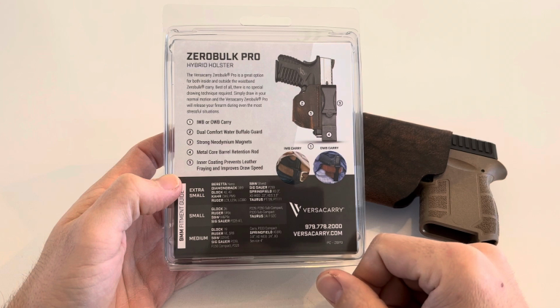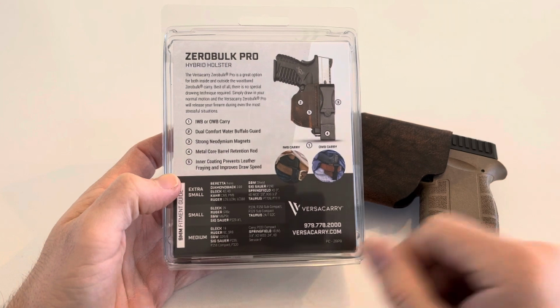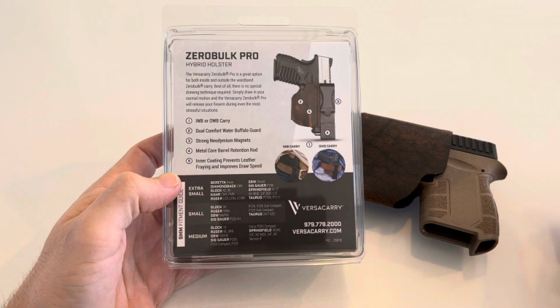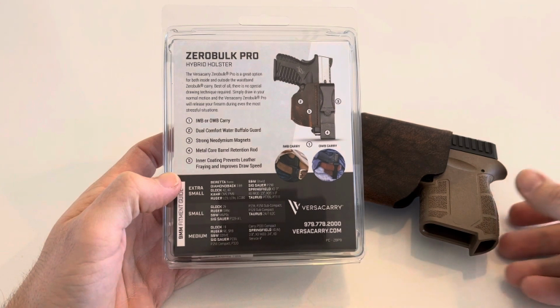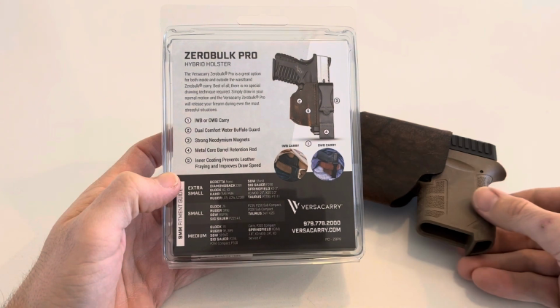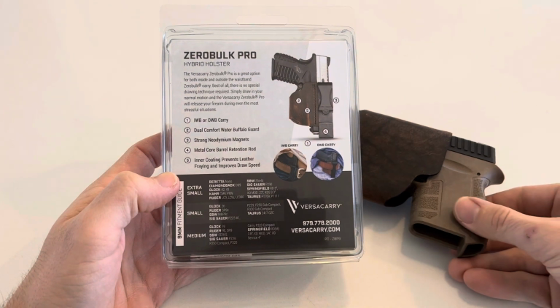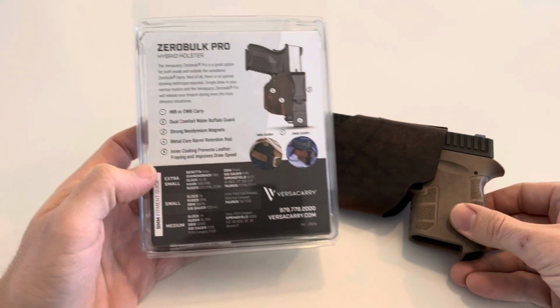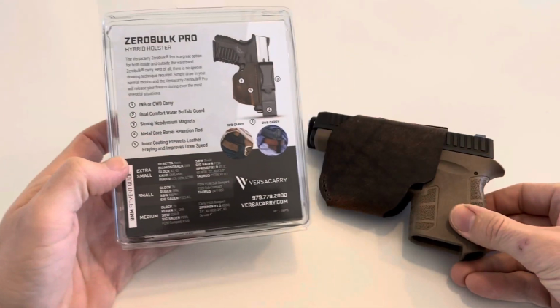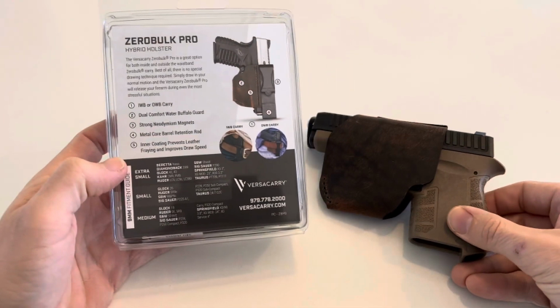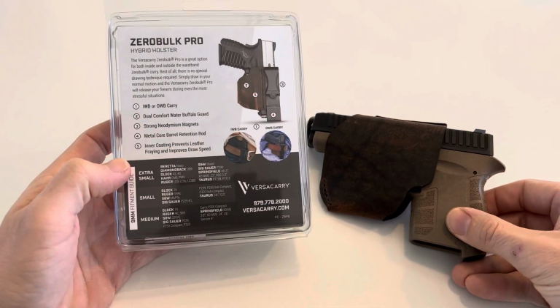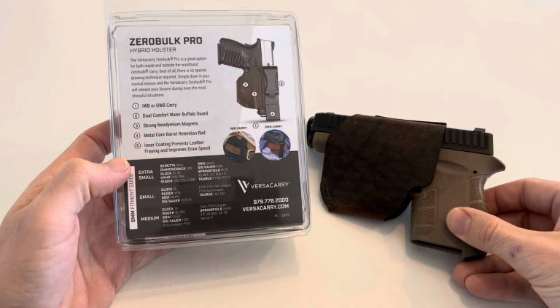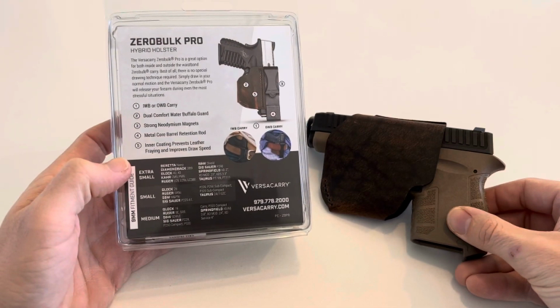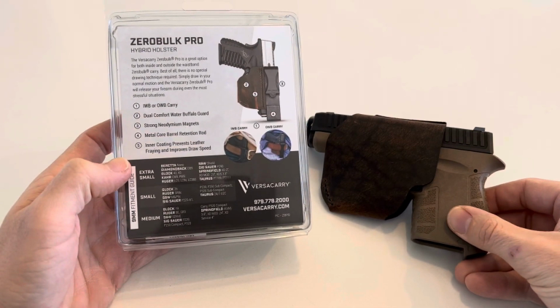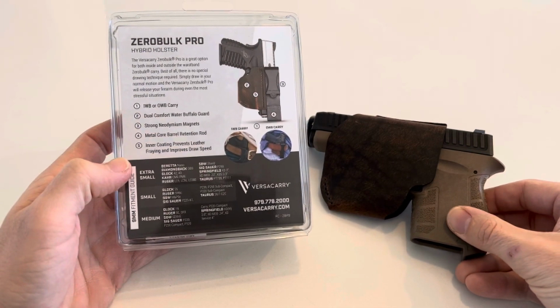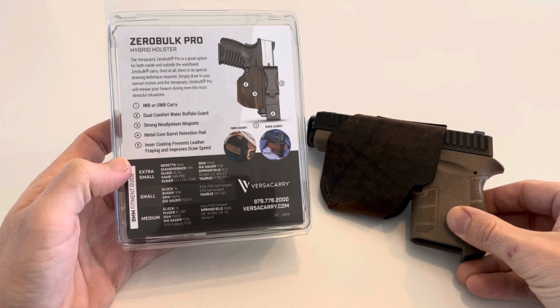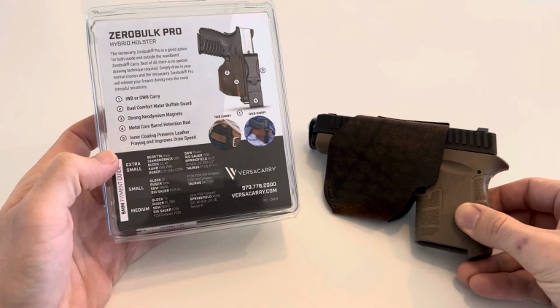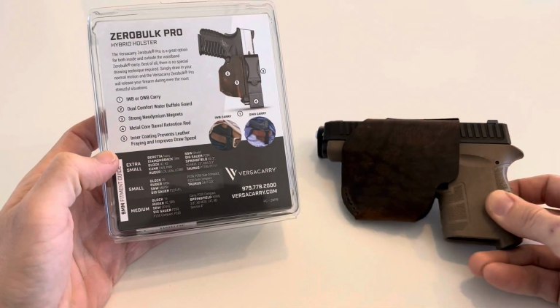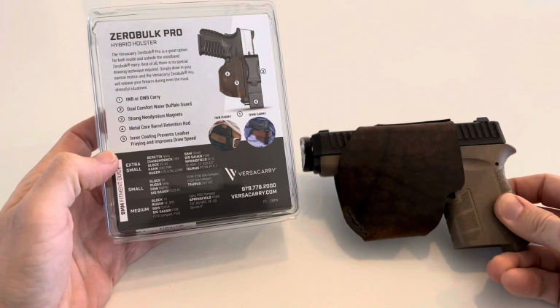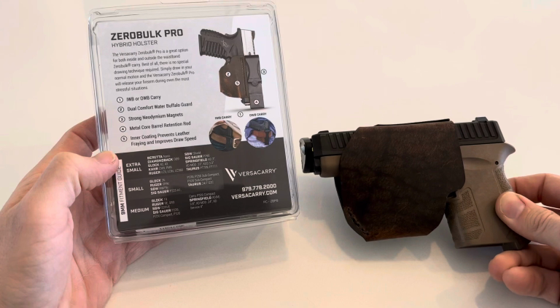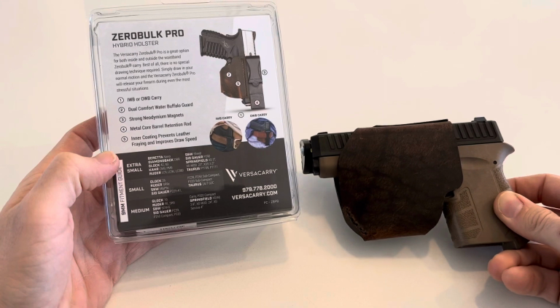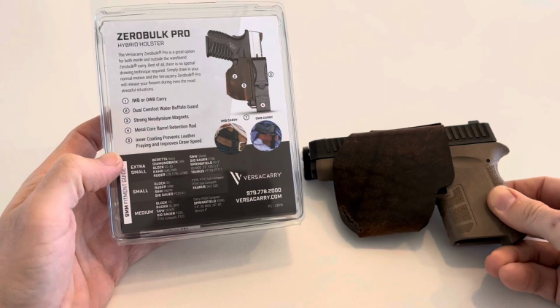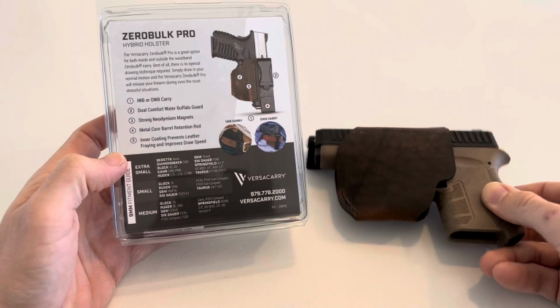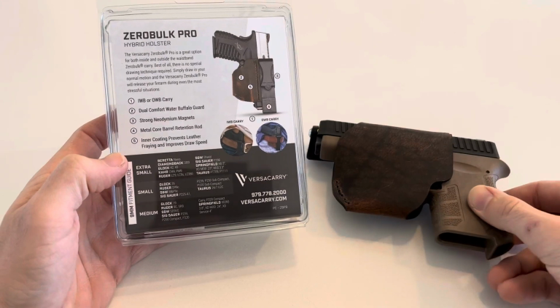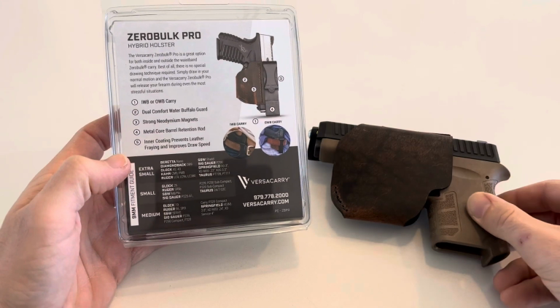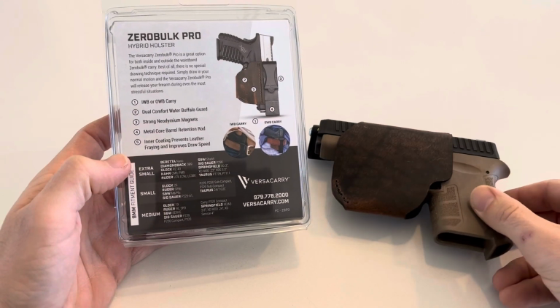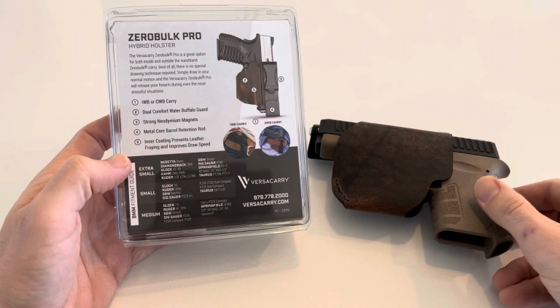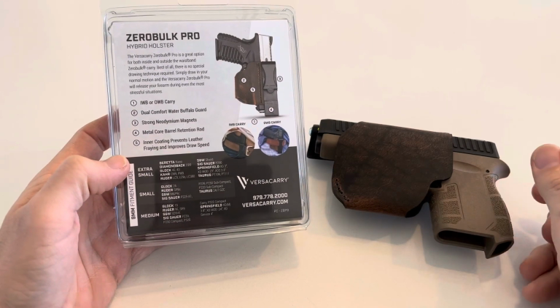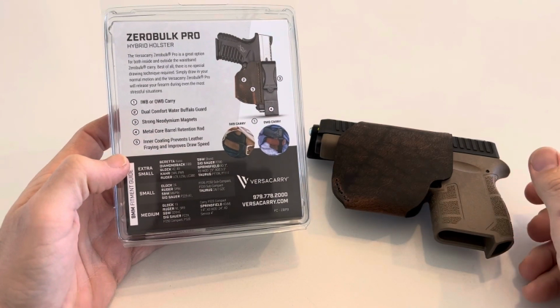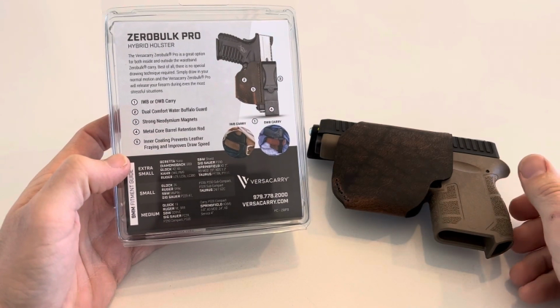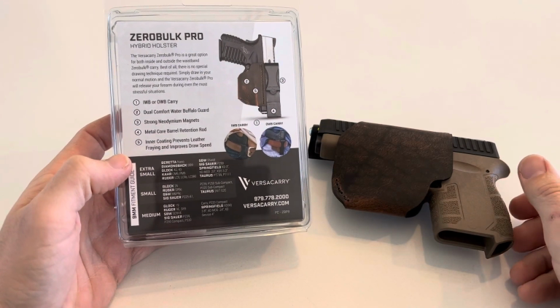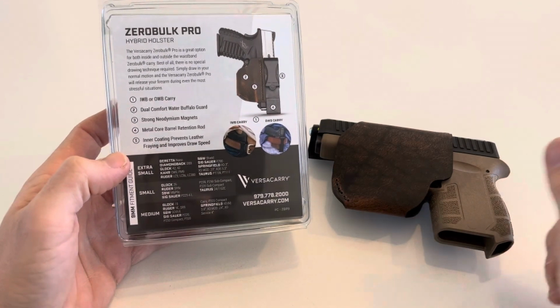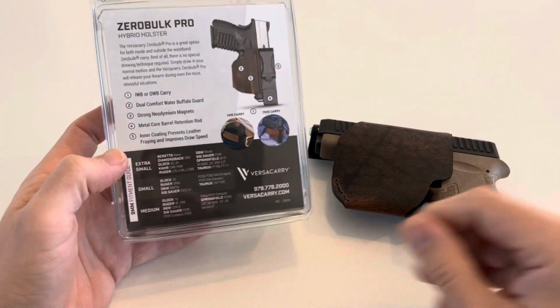Just so you know, that size of barrel fits all the 9mm, and it's yellow inside — I'll show you that here in a second. So far, pretty awesome.